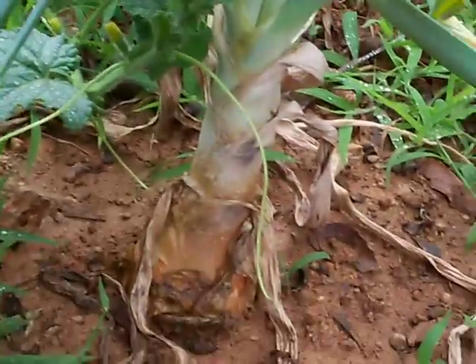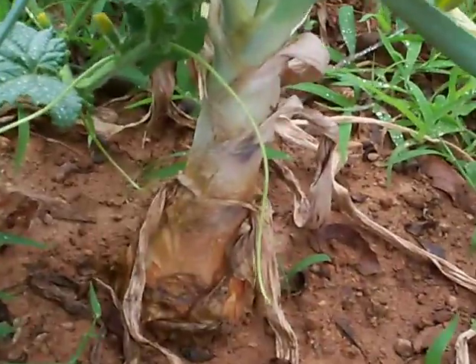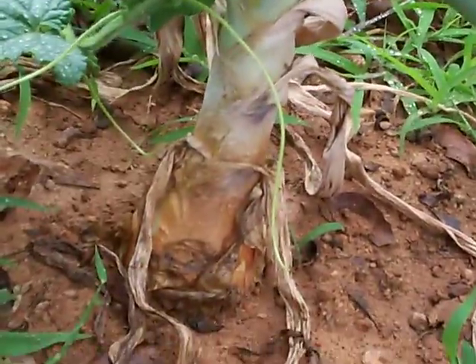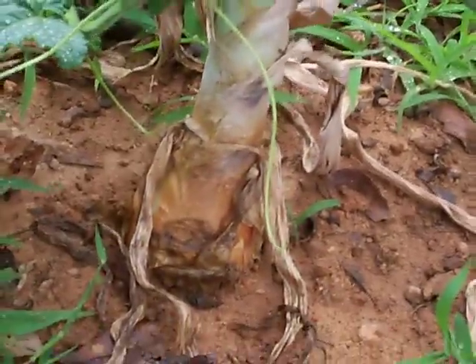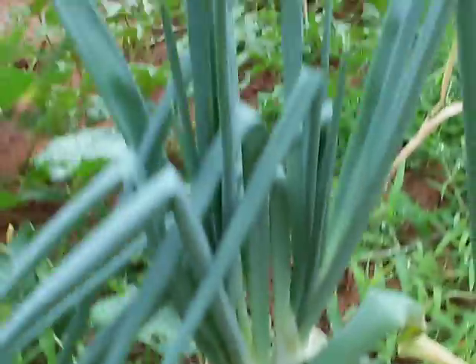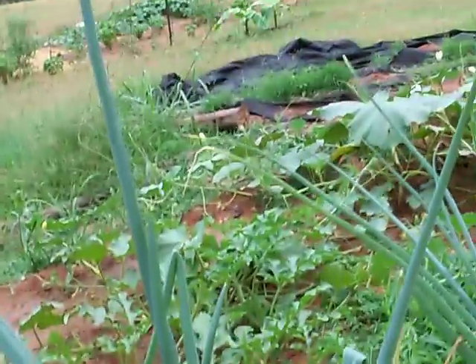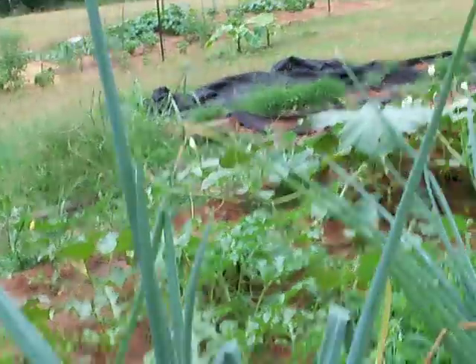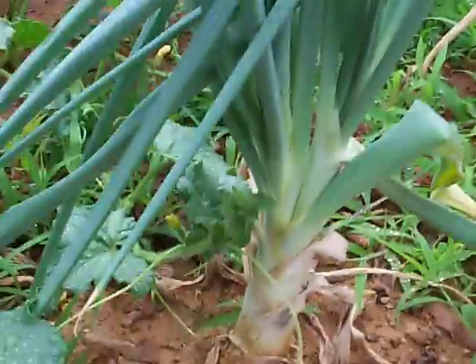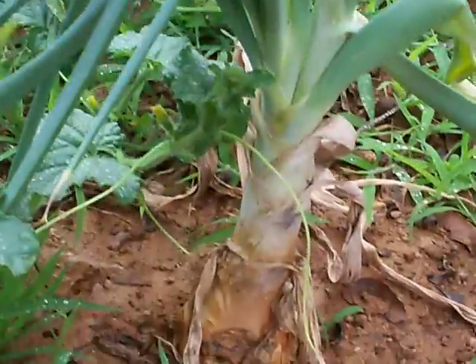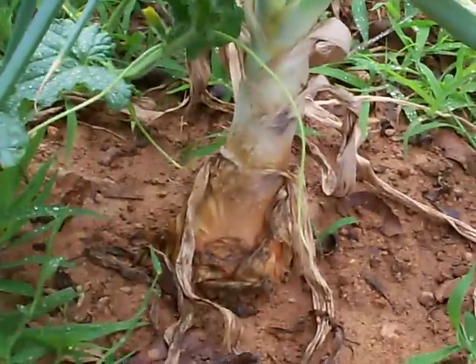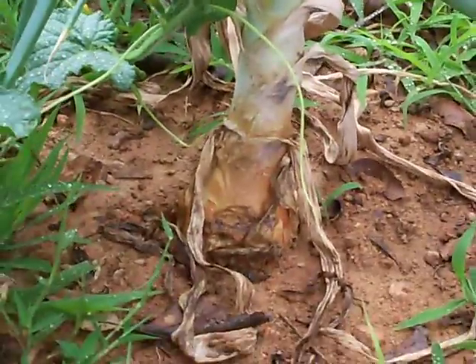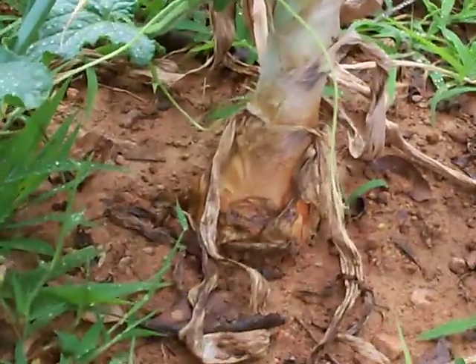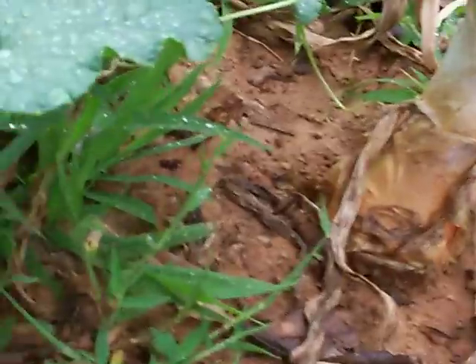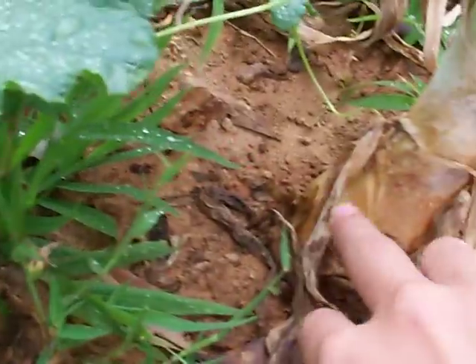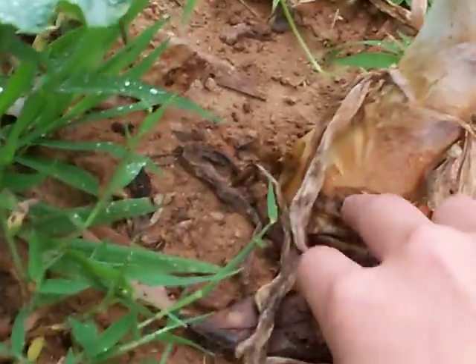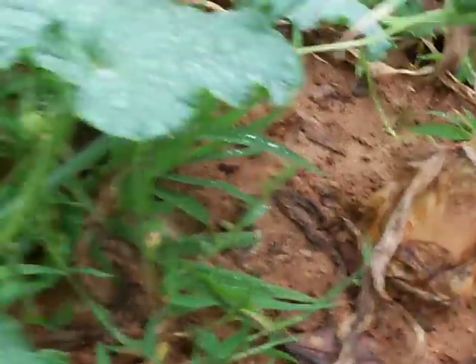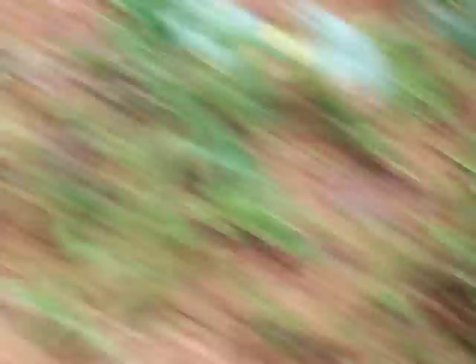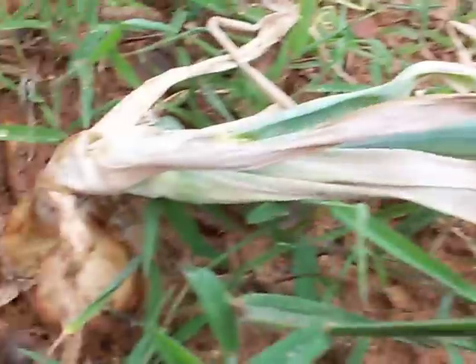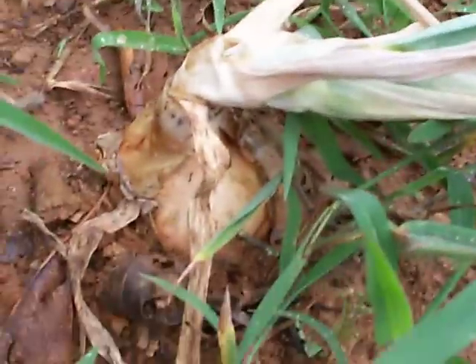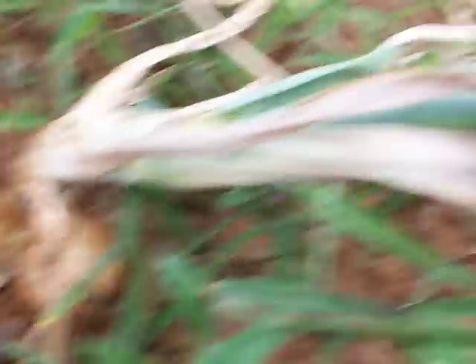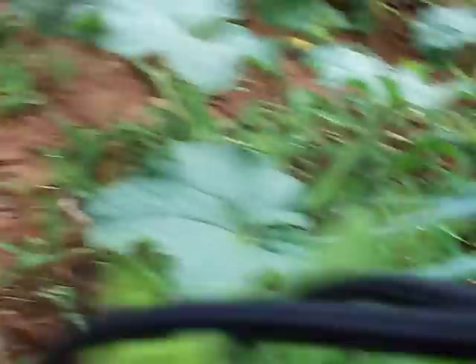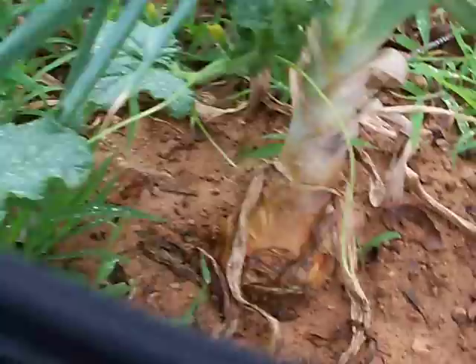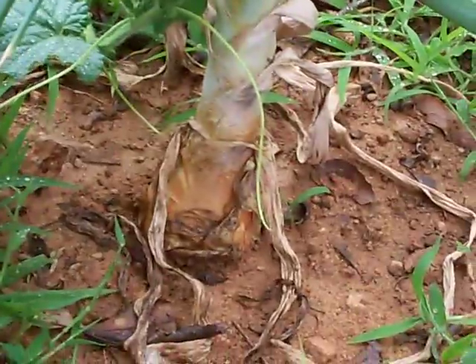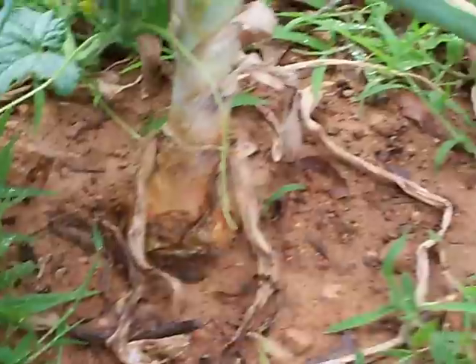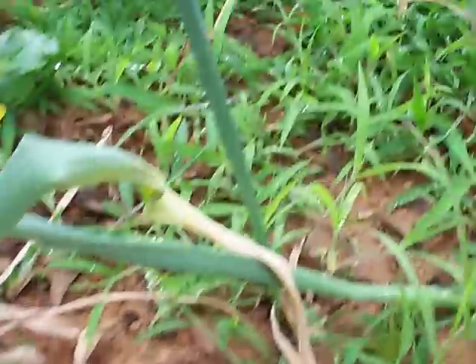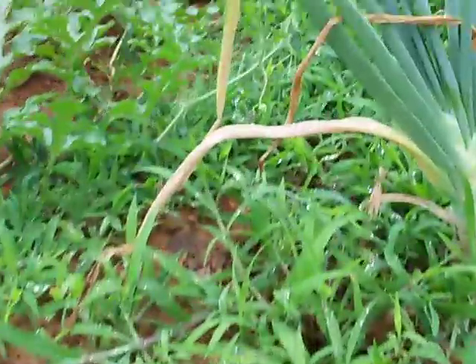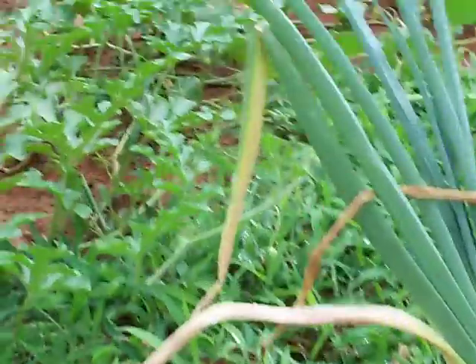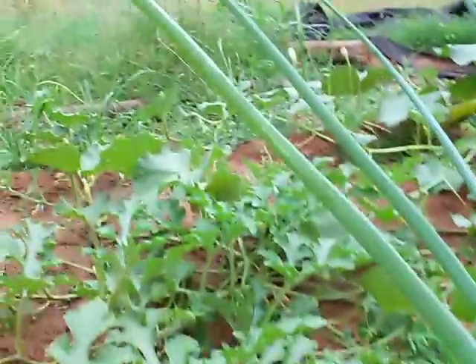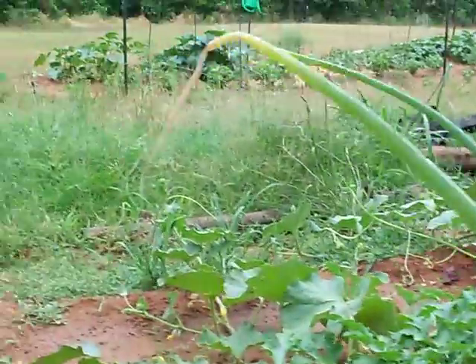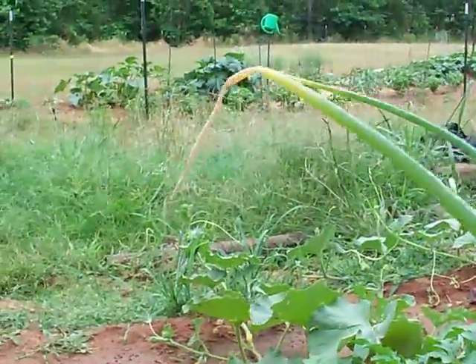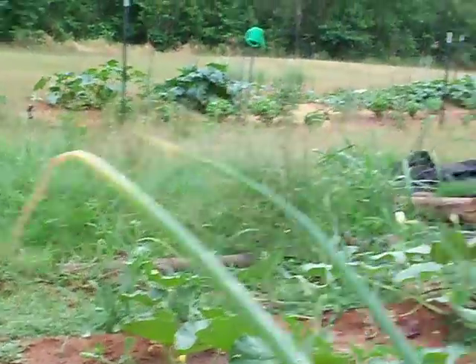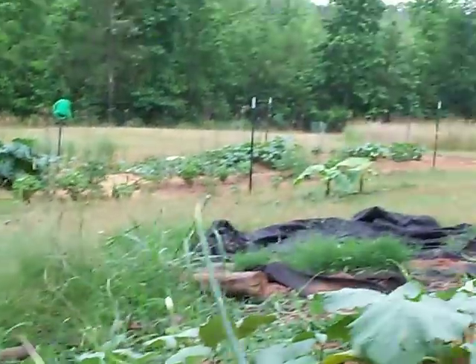I thought this one — this is my biggest onion — I thought it was going to be bigger than it was, but it's actually pretty small. This one right here is bigger than that one. And you can see the brown tops.